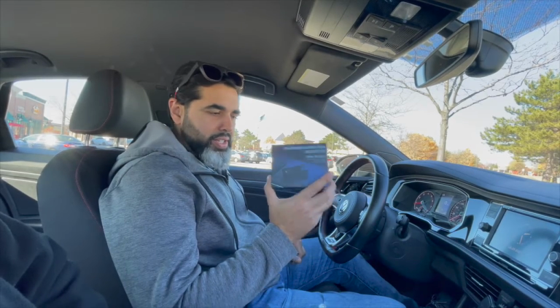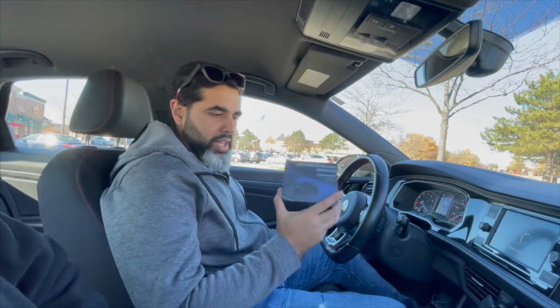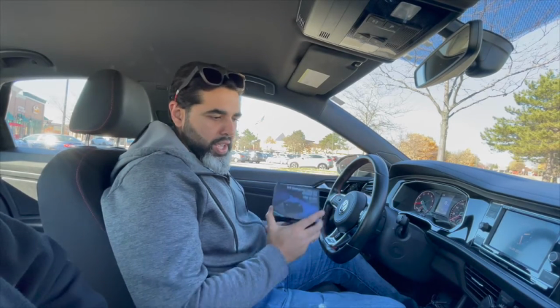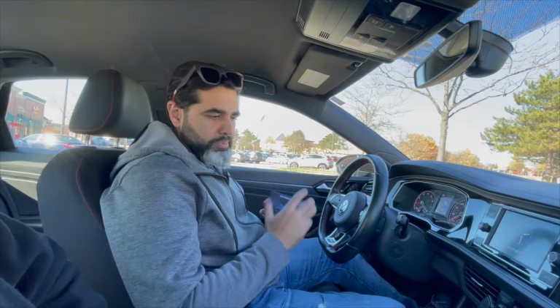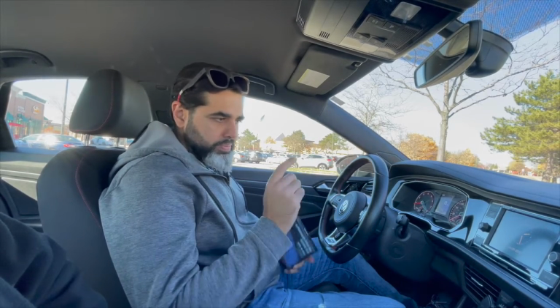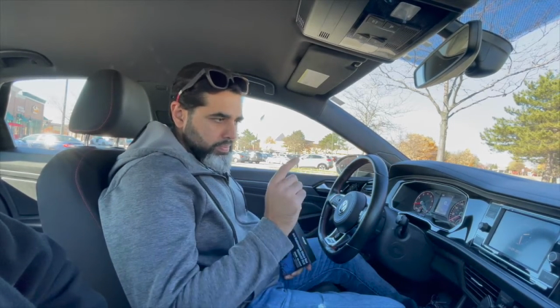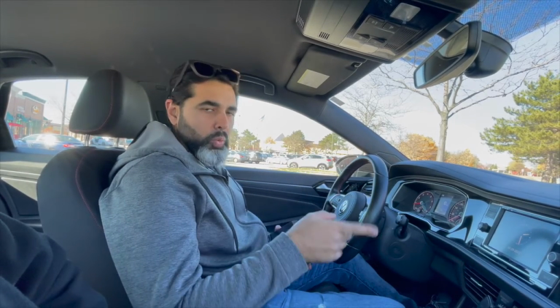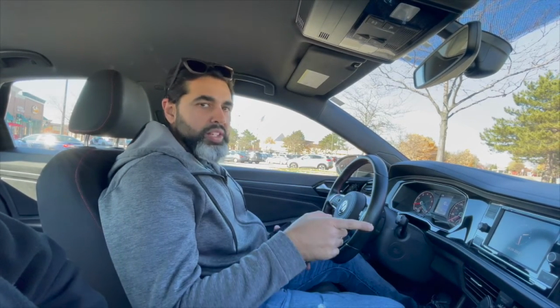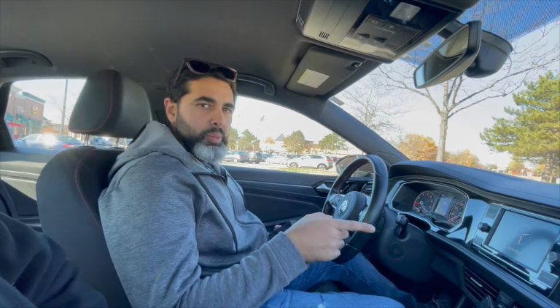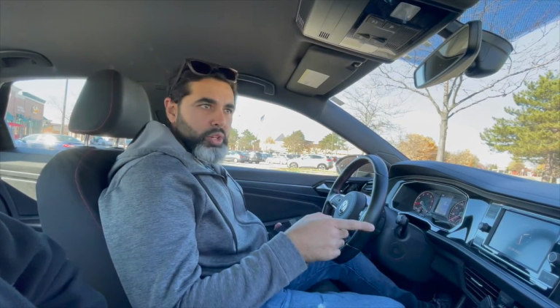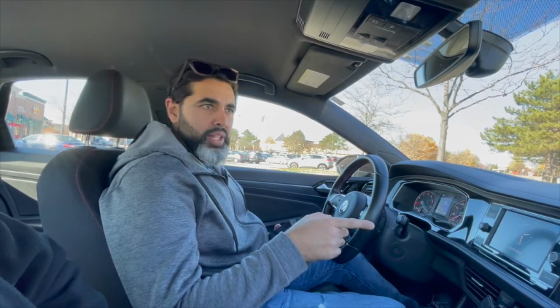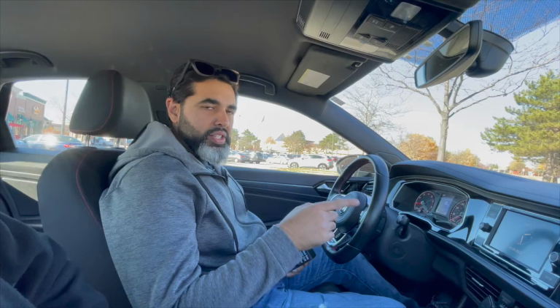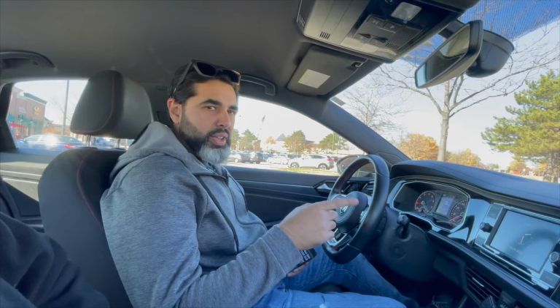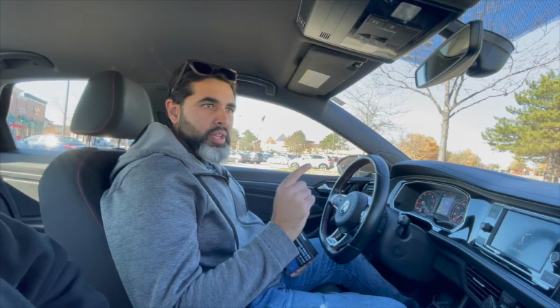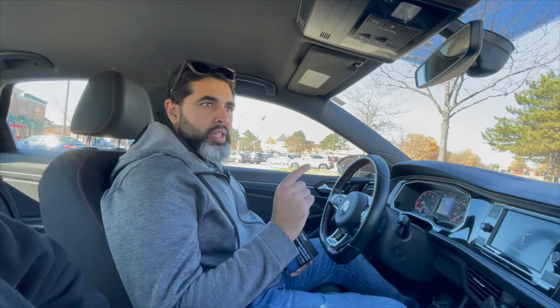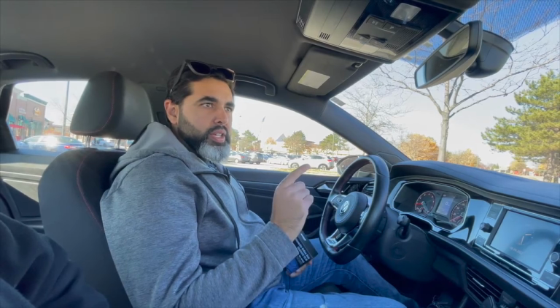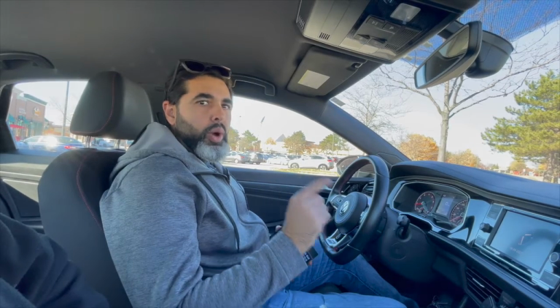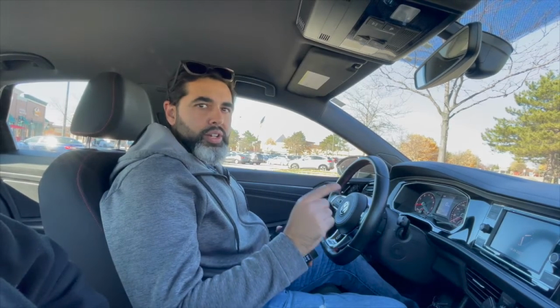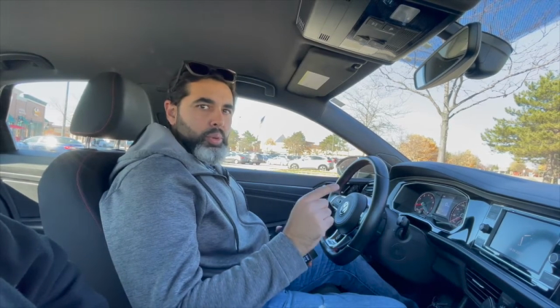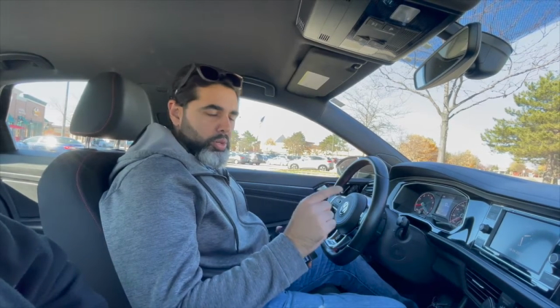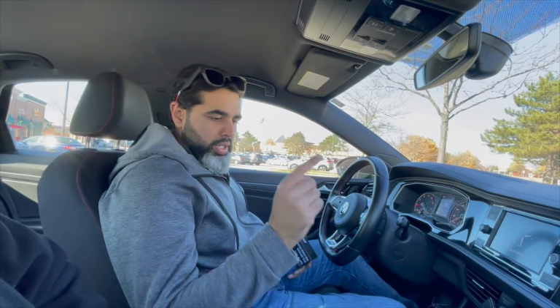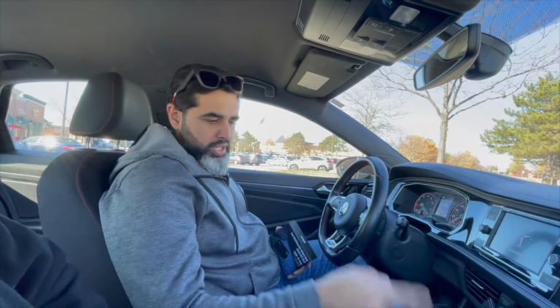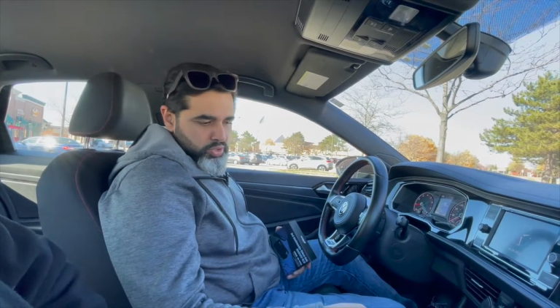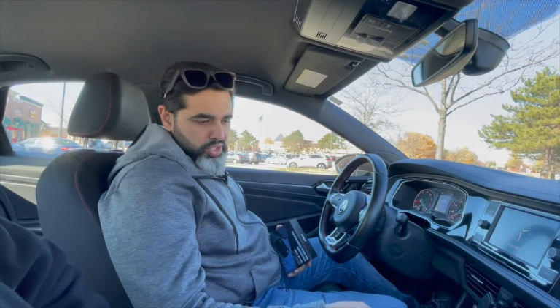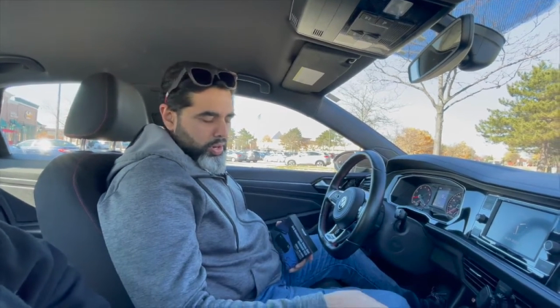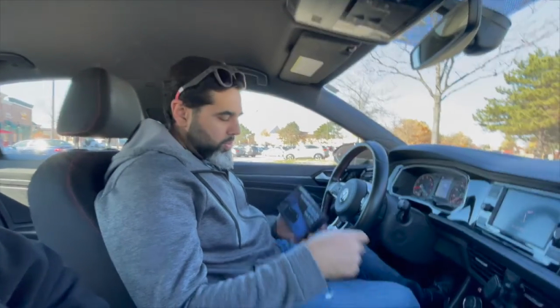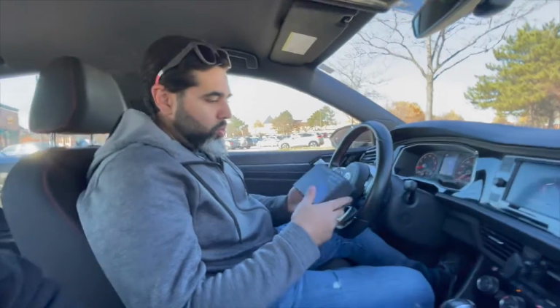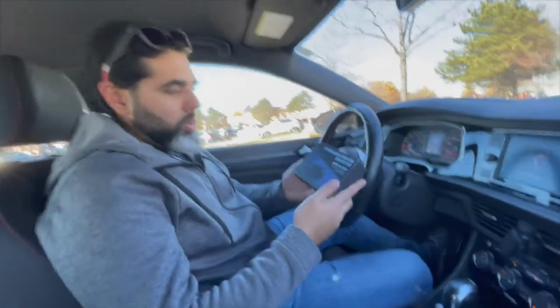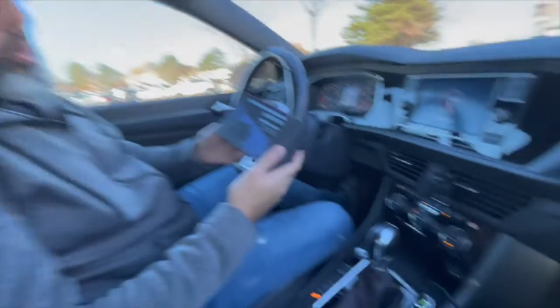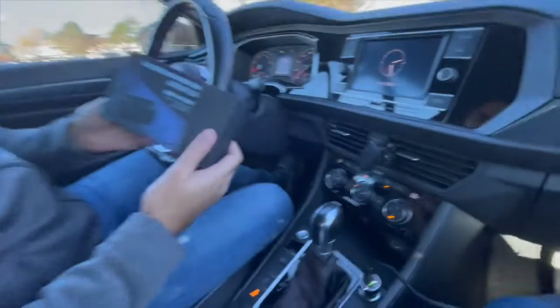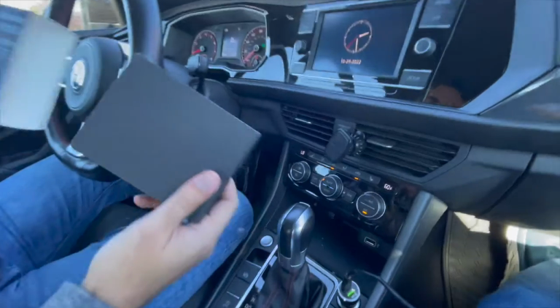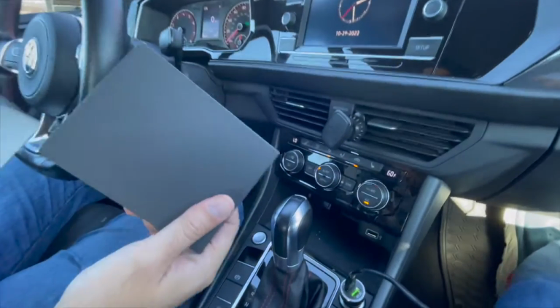This is a 2019 Volkswagen Jetta GLI which does not have wireless Apple CarPlay — it does have wired Apple CarPlay. As you can see, the wire has been removed, so what I'm going to do is unbox this.